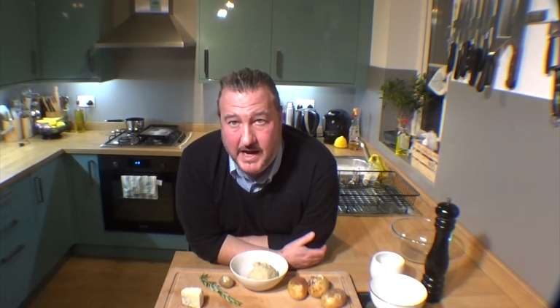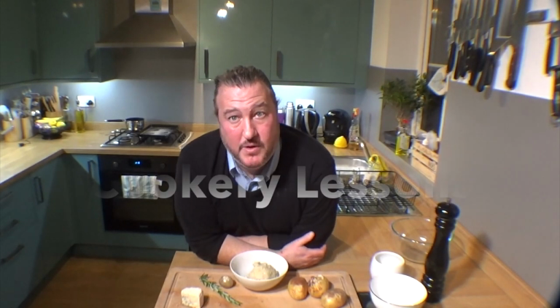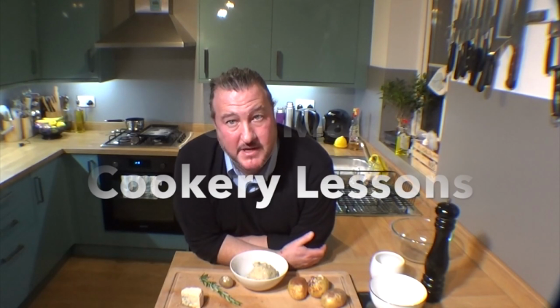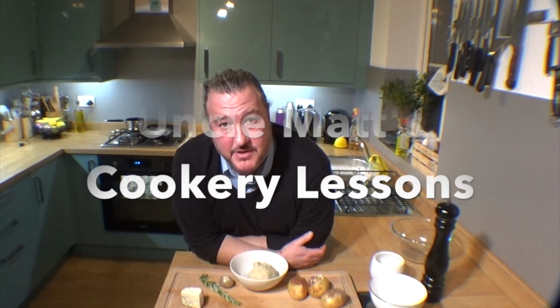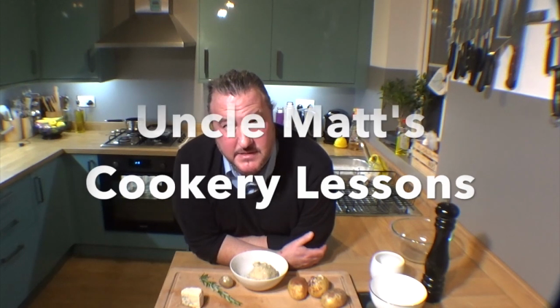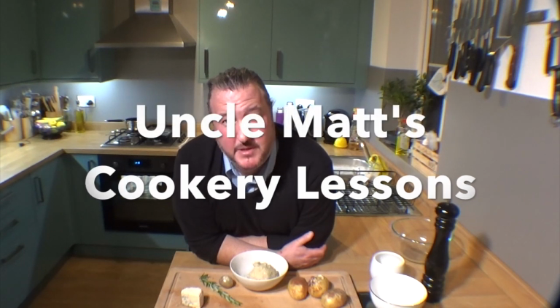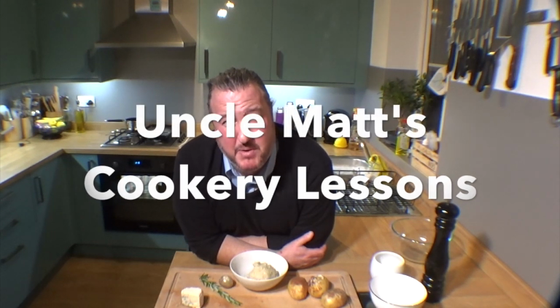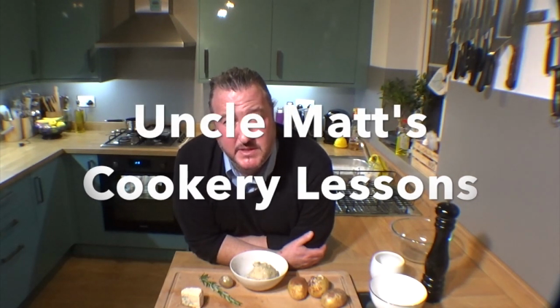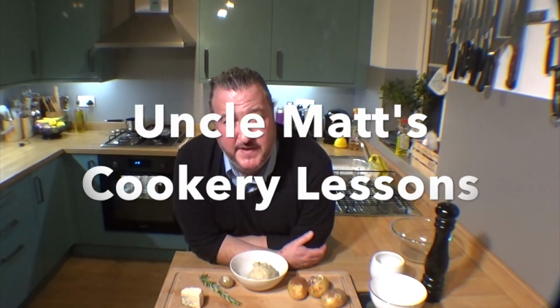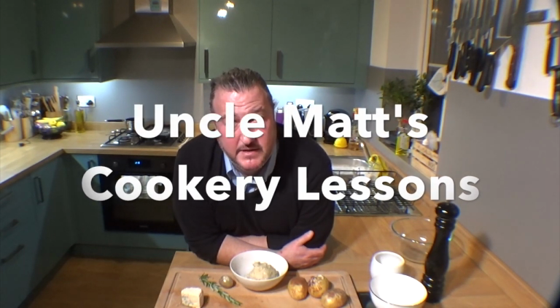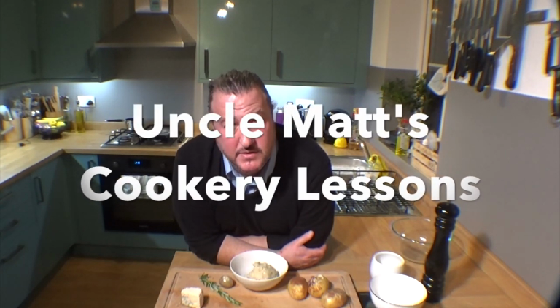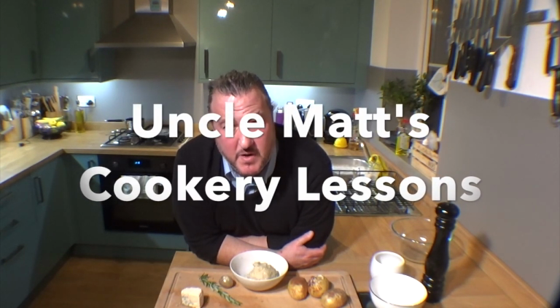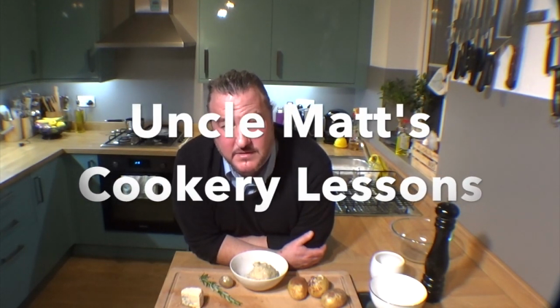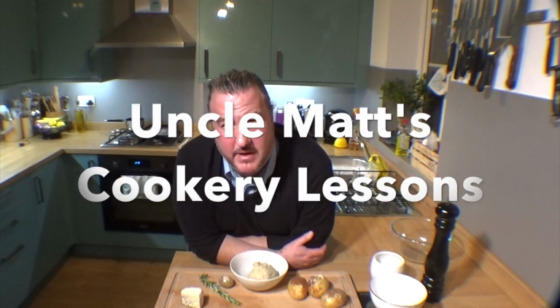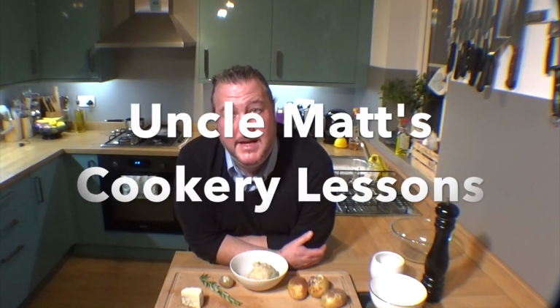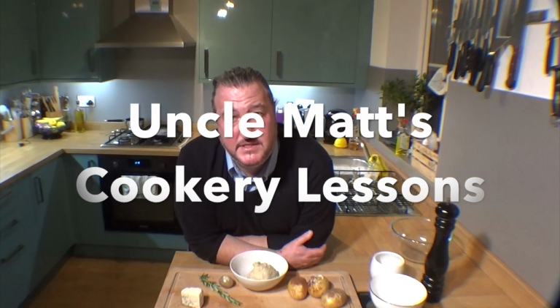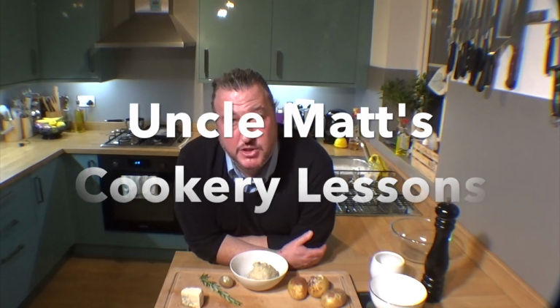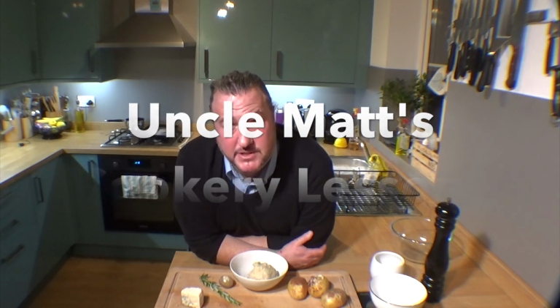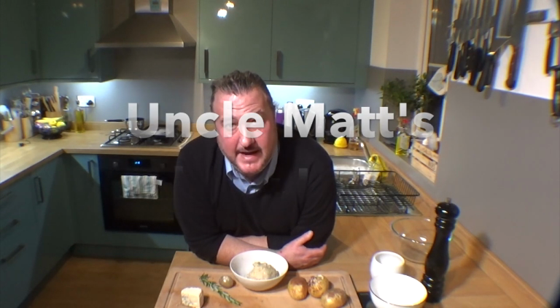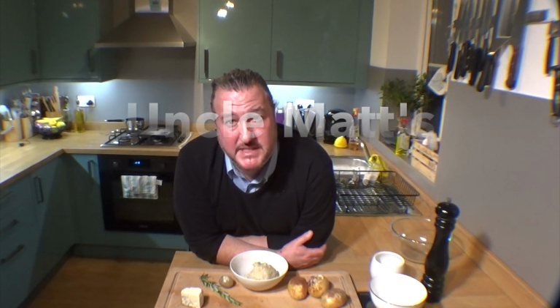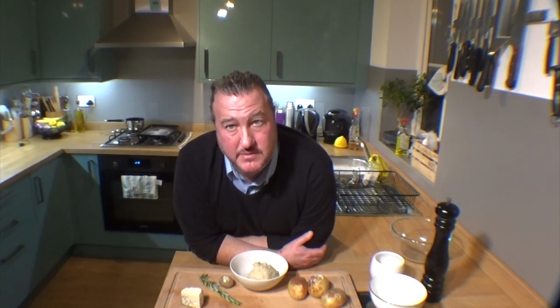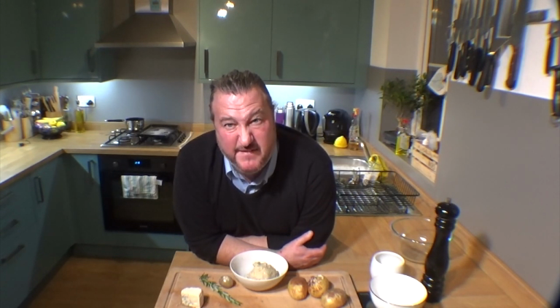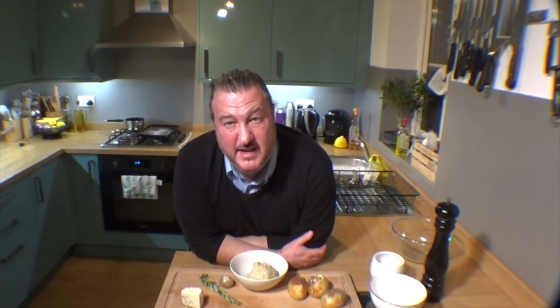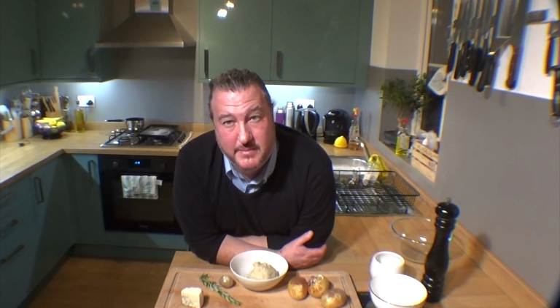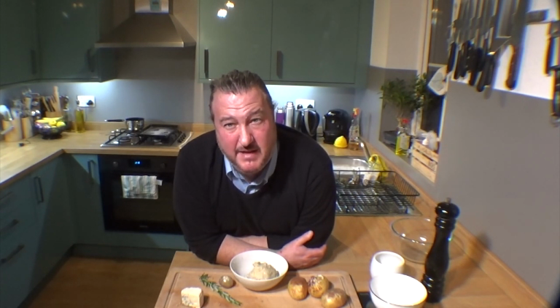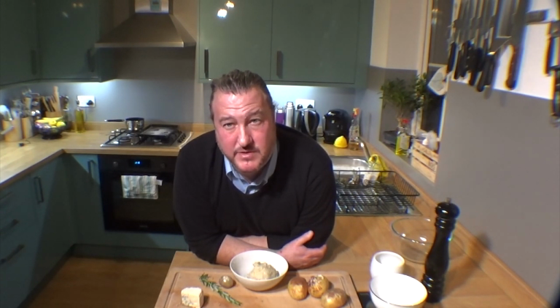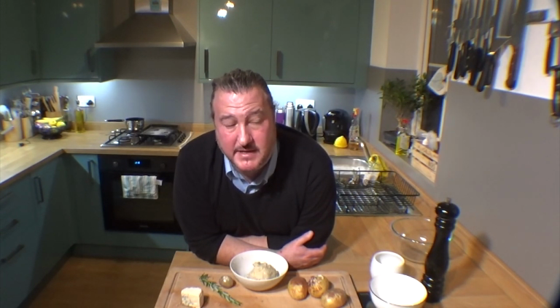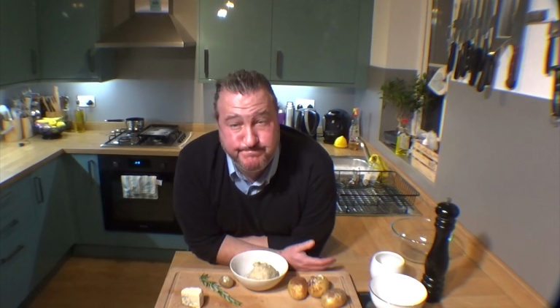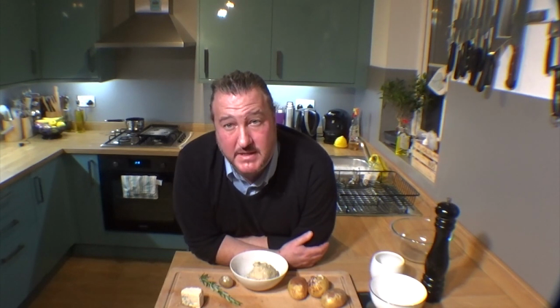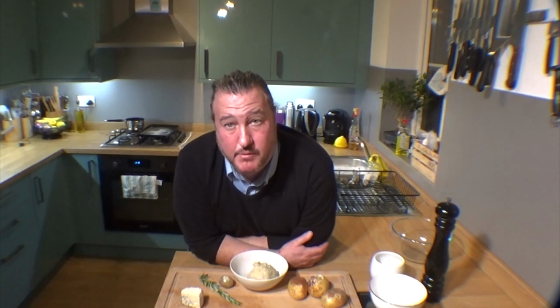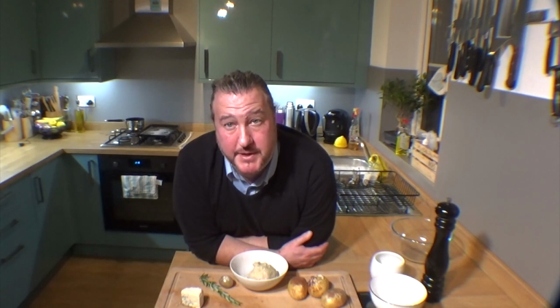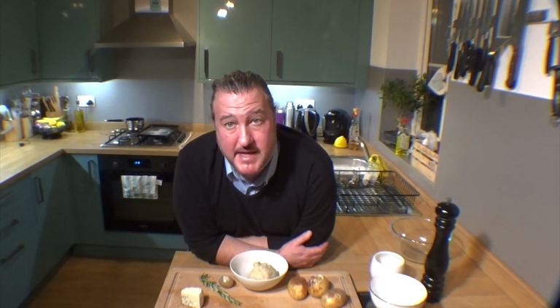Hello and welcome back to Uncle Max's Cookery Lessons. We're going to make Pommes Dauphine - not Dauphinois, not that one. This is choux pastry and potatoes, effectively, and we're going to make some lovely little crispy snacks. I'll run you through the ingredients now.